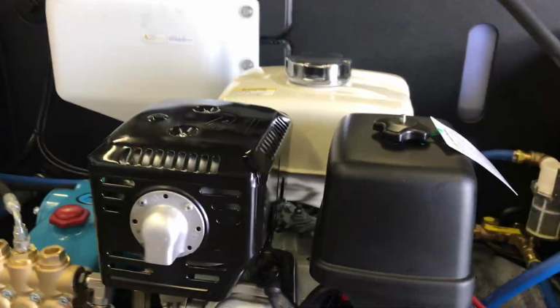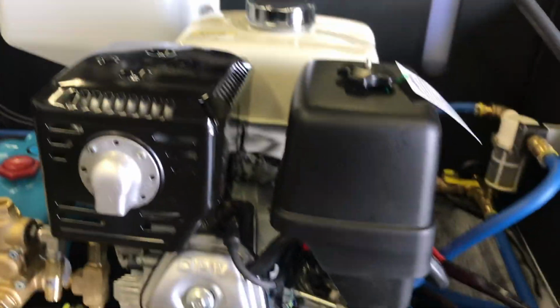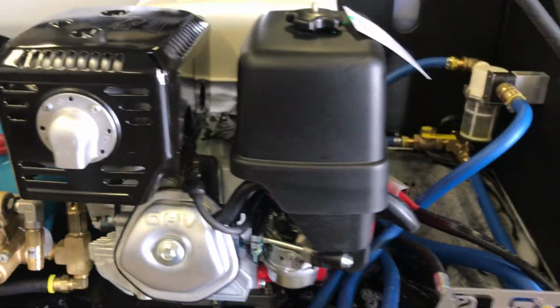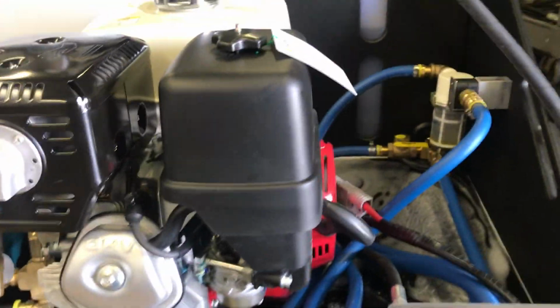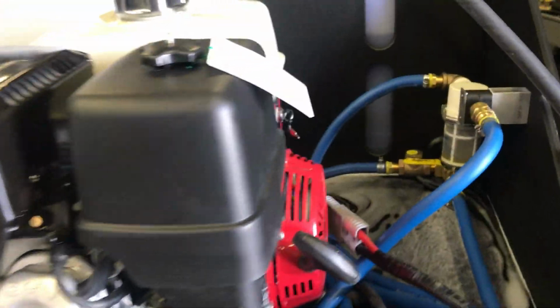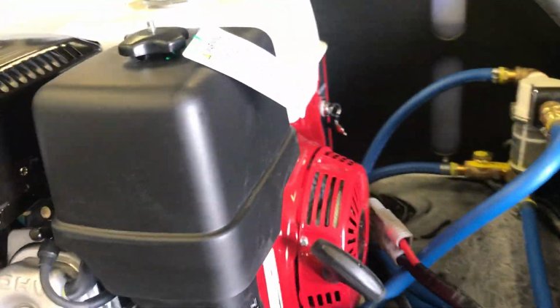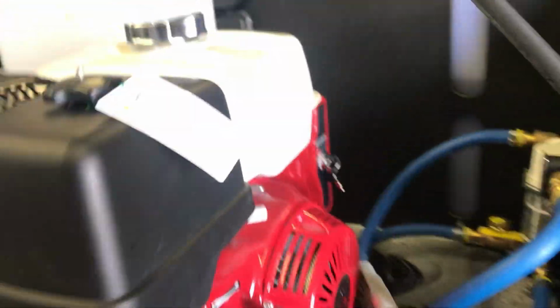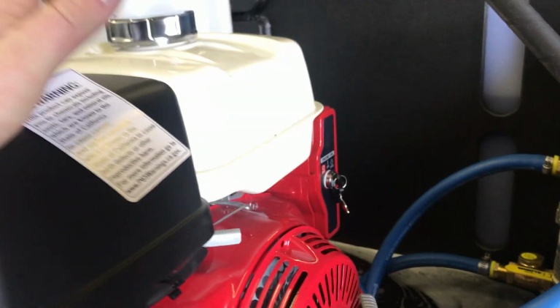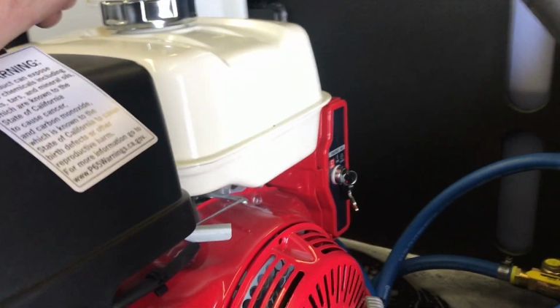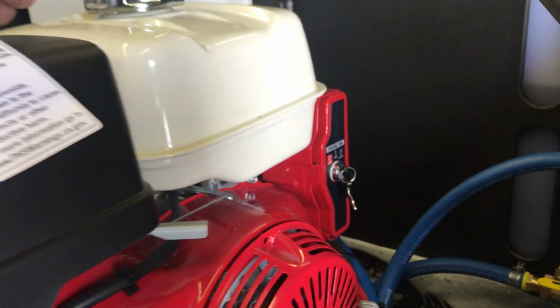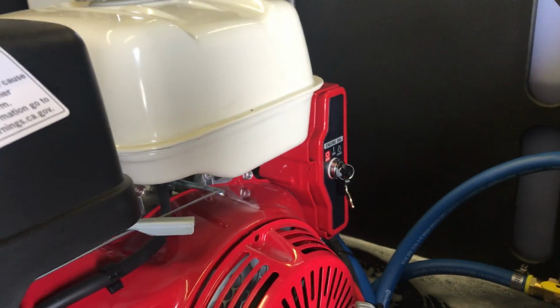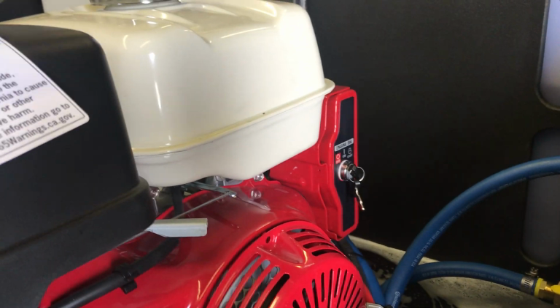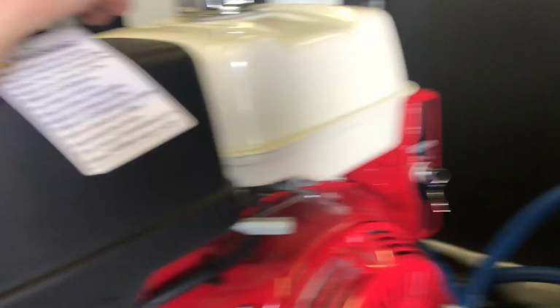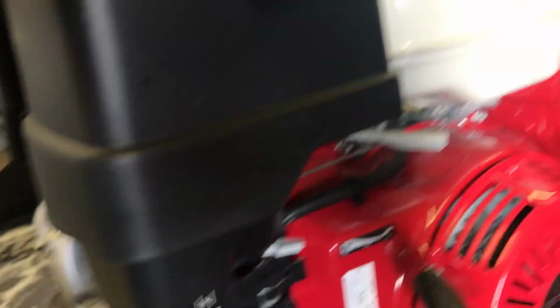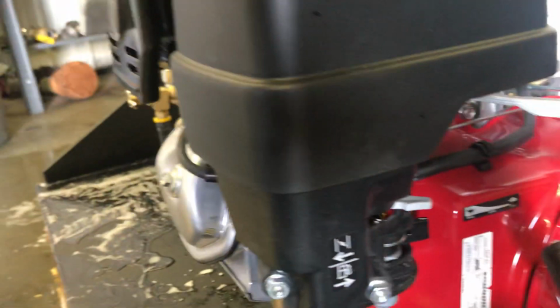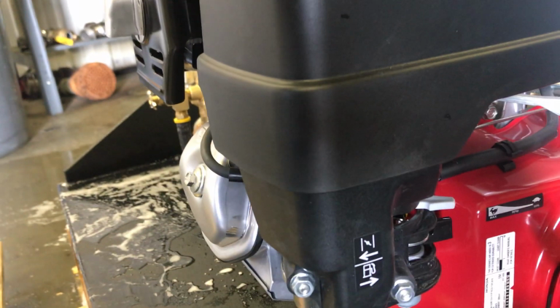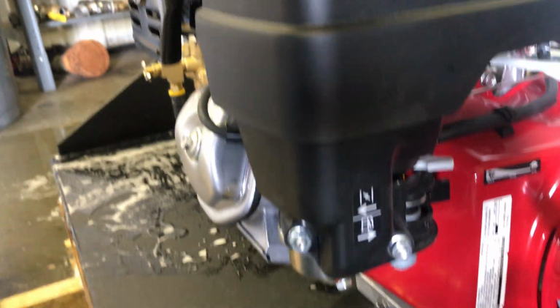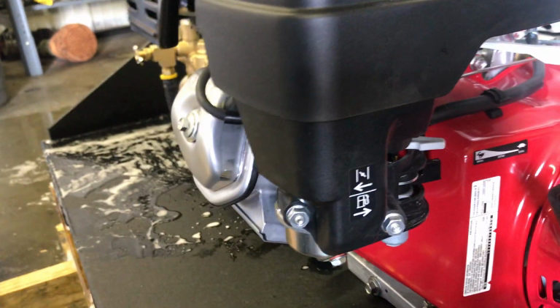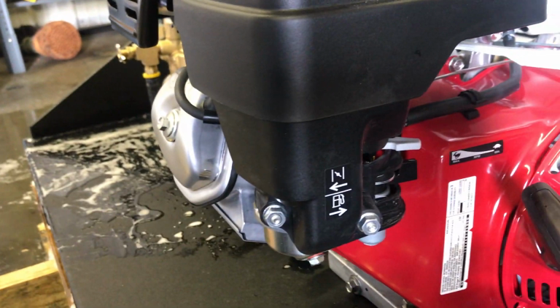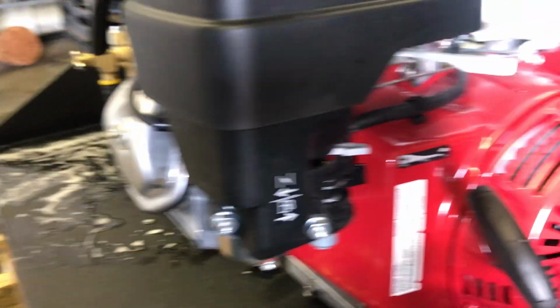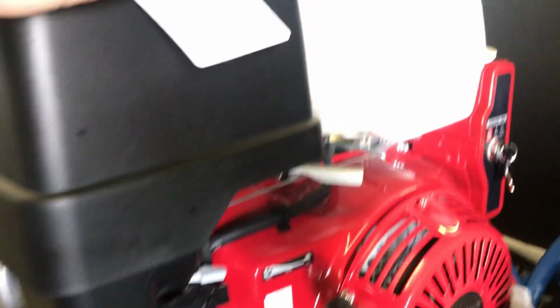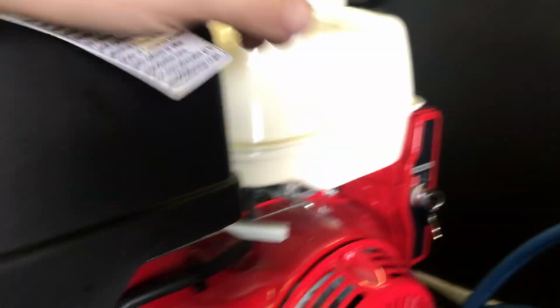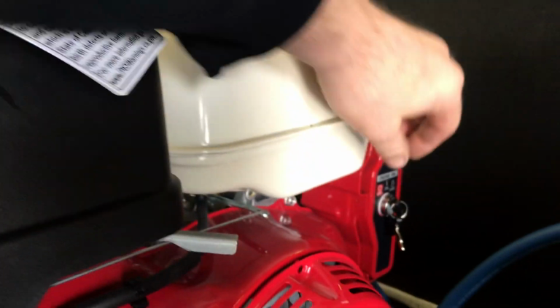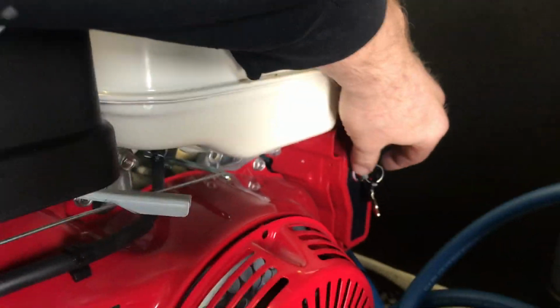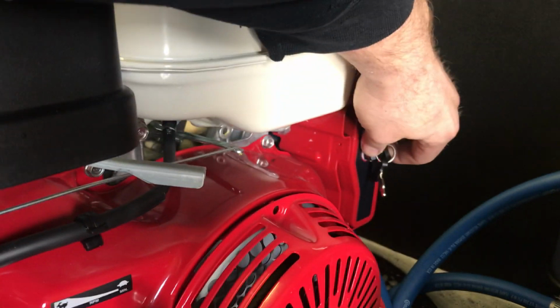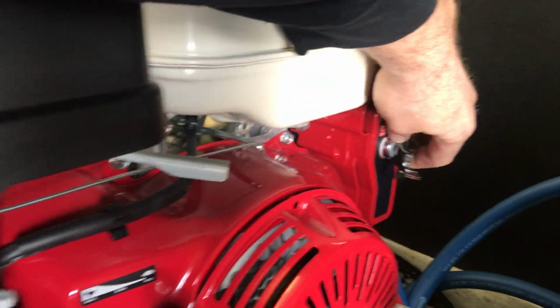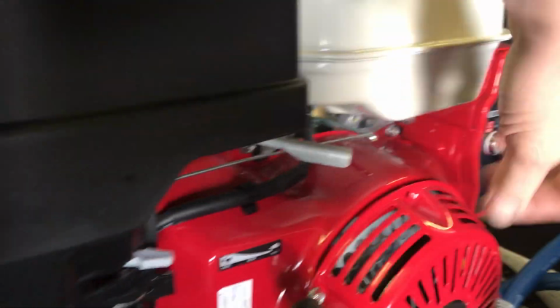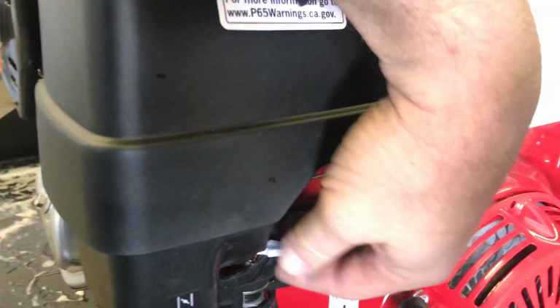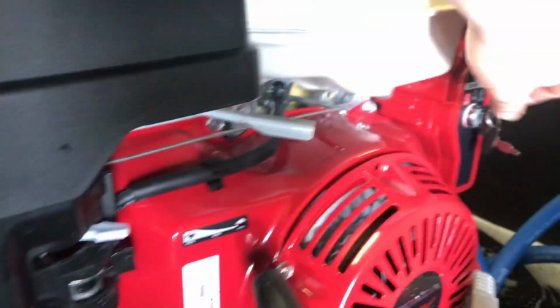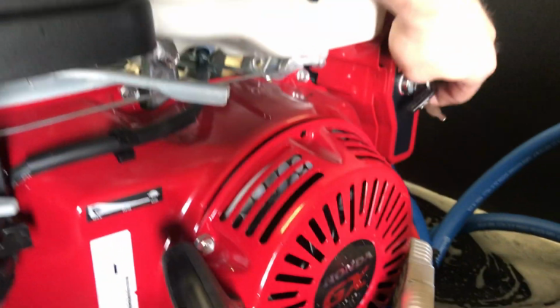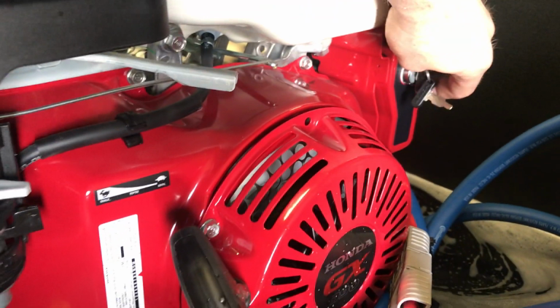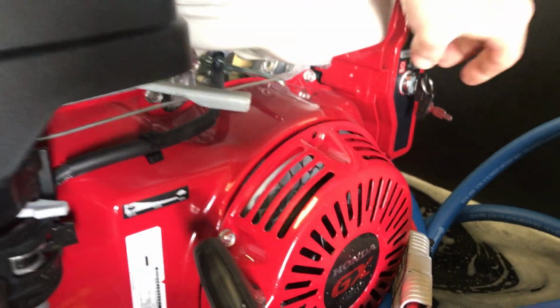On these Honda engines you're going to see the controls located on the side of the engine for starting. Your throttle and your choke are located here, so simply turn this over, choke it if you need to, and start your engine.